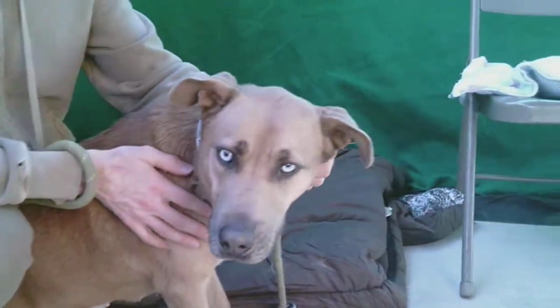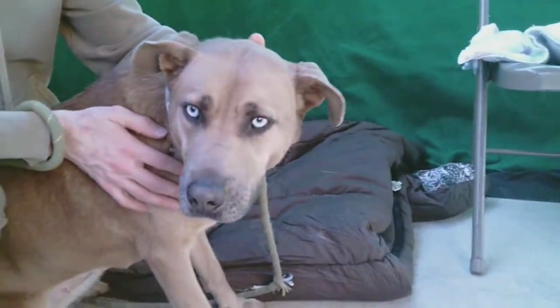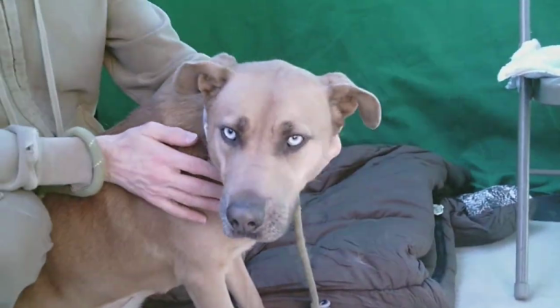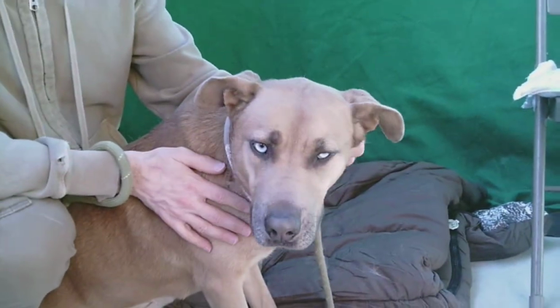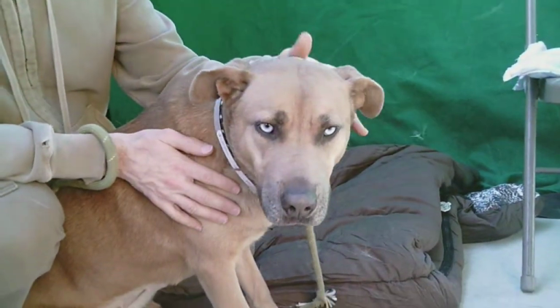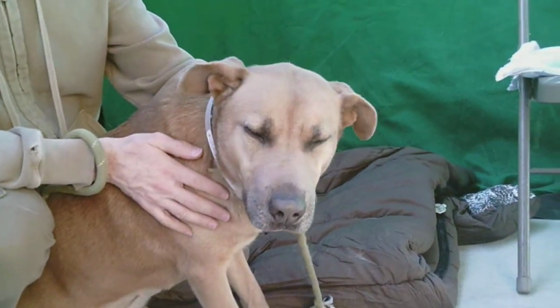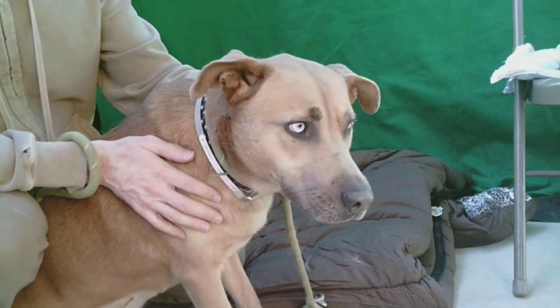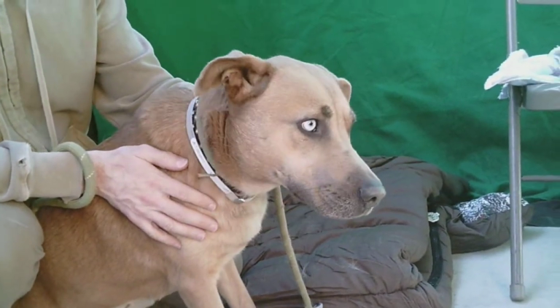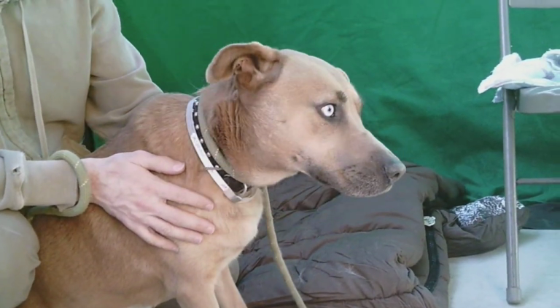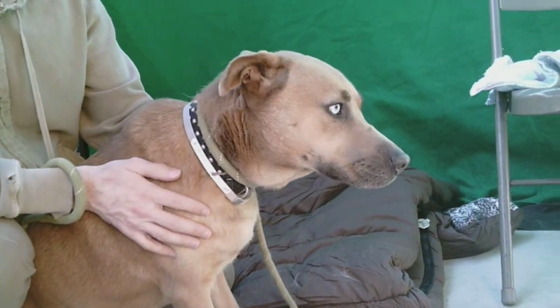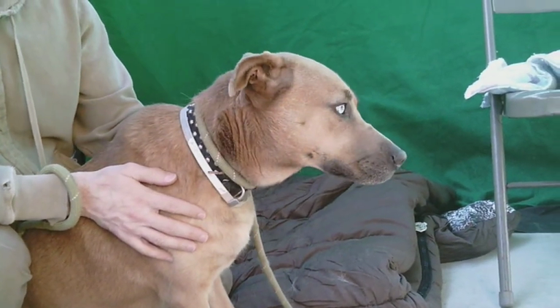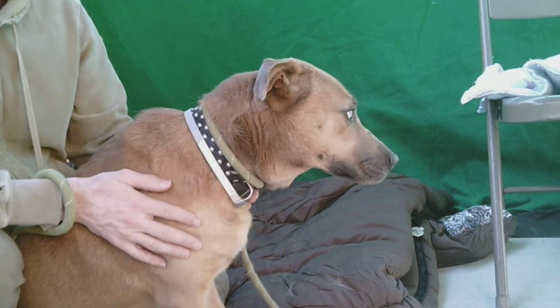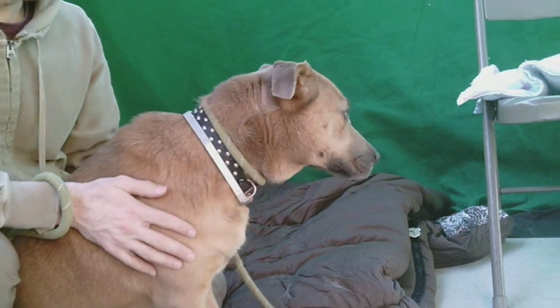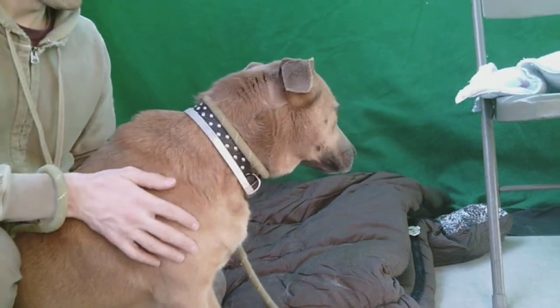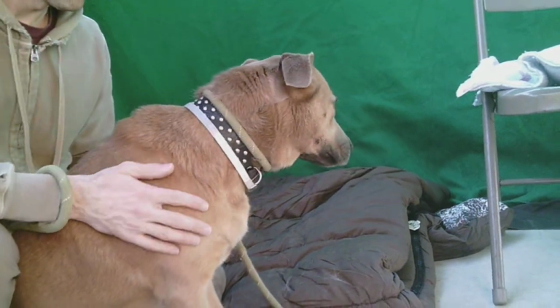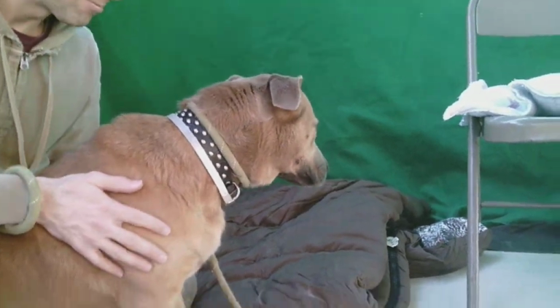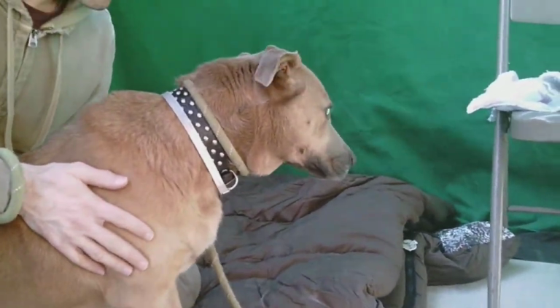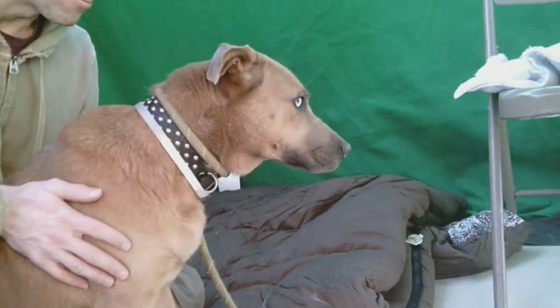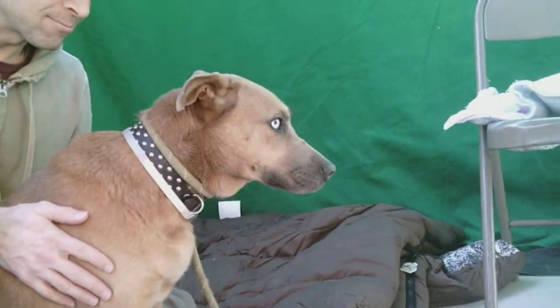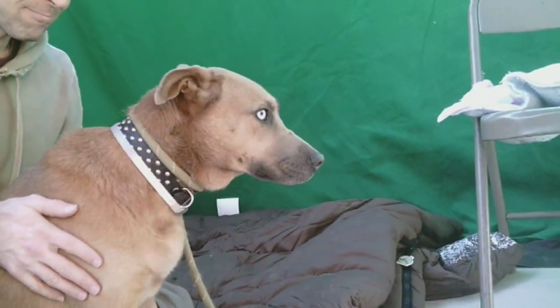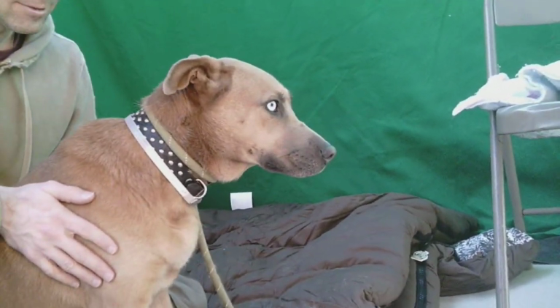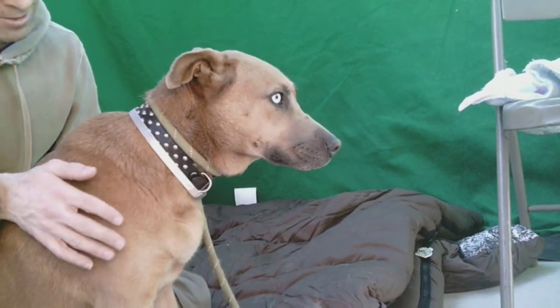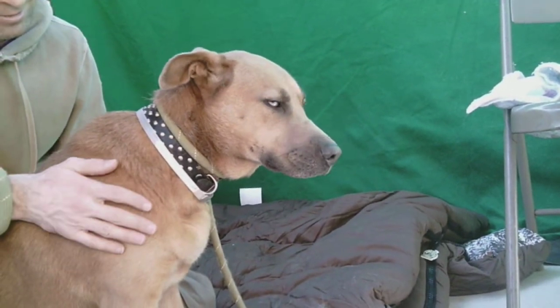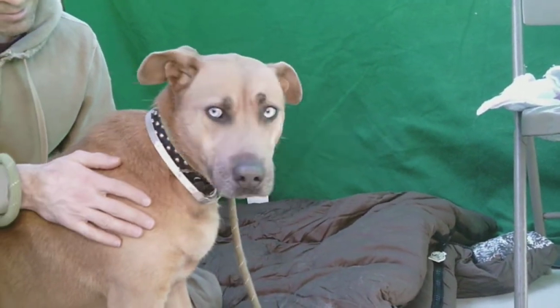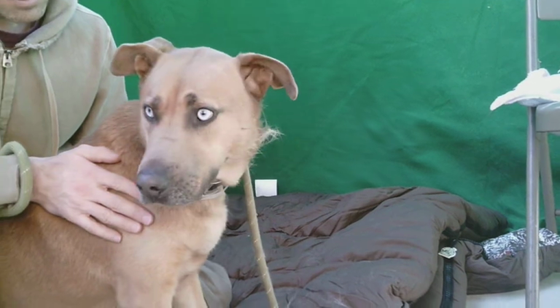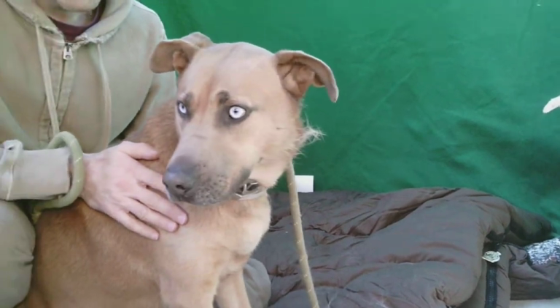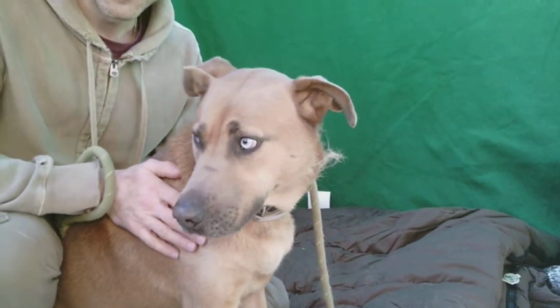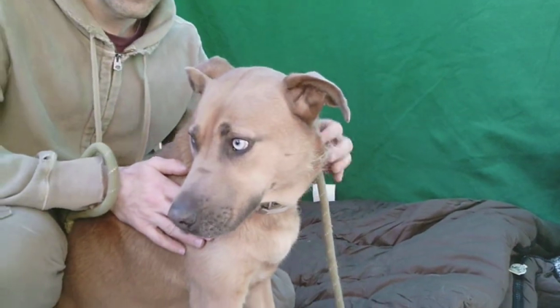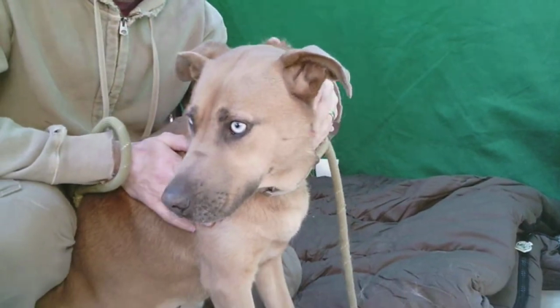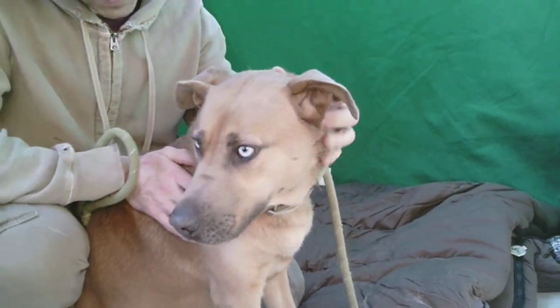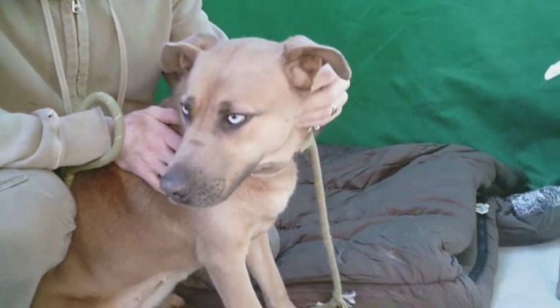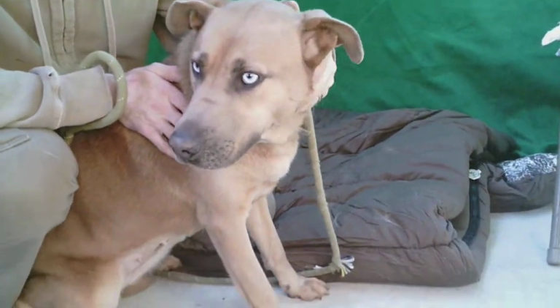She actually has a sister here at the shelter. We're not doing a video of her sister today, but she does have a sister here that she already has a bond with. So if you were looking for two medium-sized dogs, you could take both of them and they would very much like to go home together.